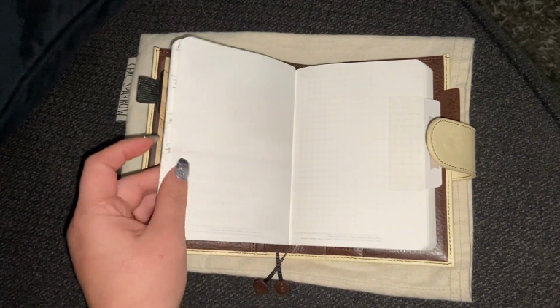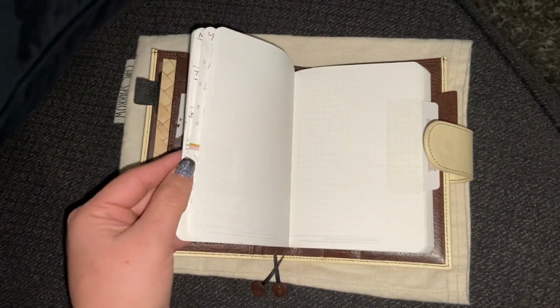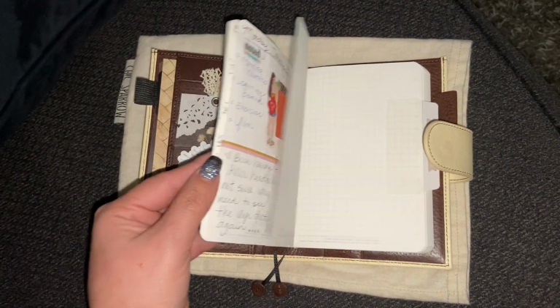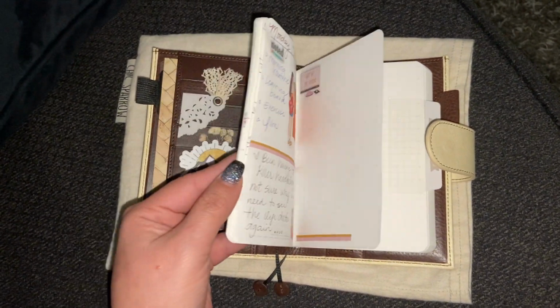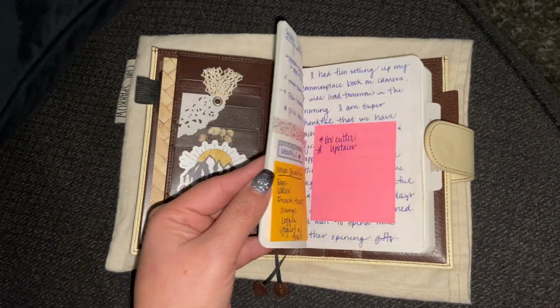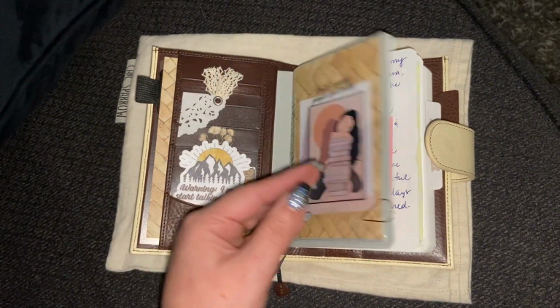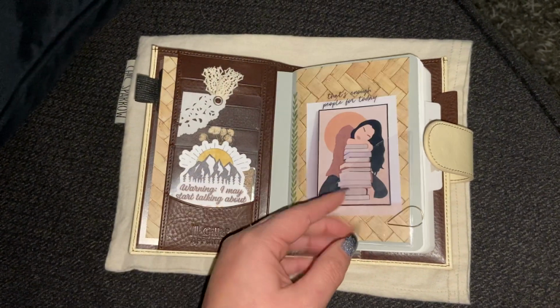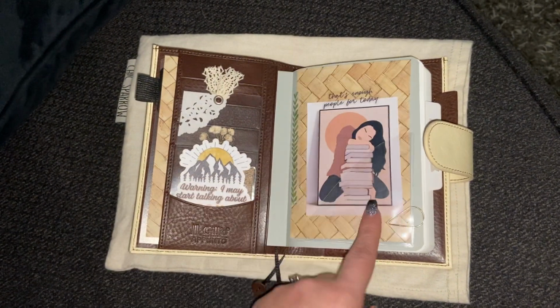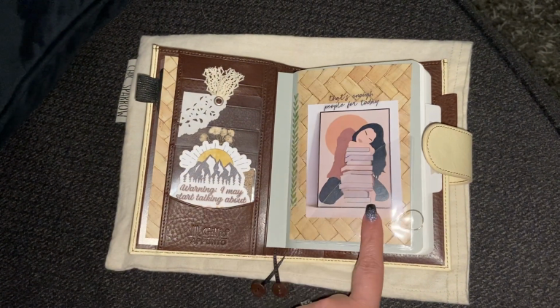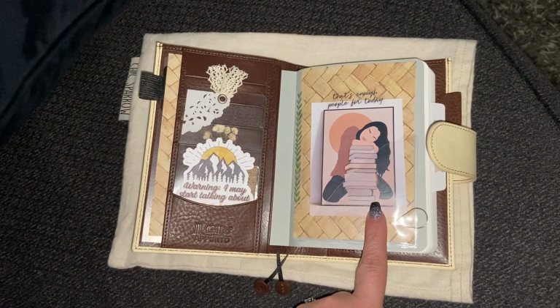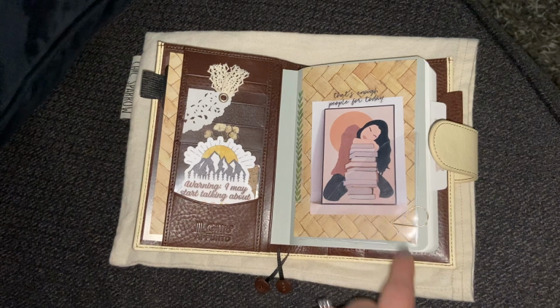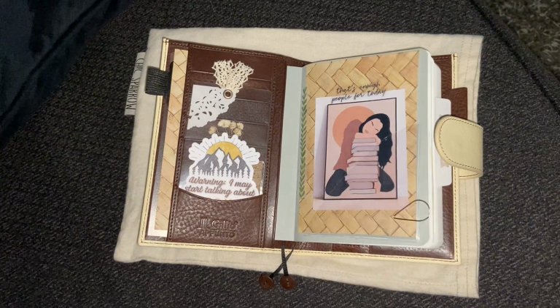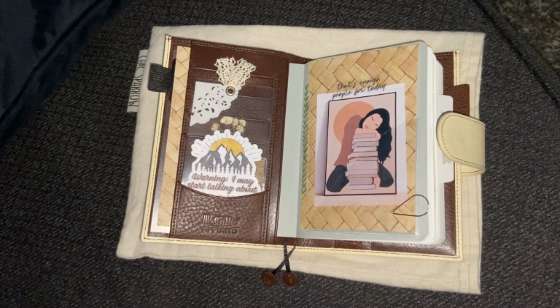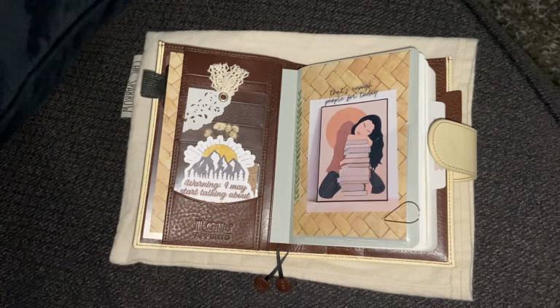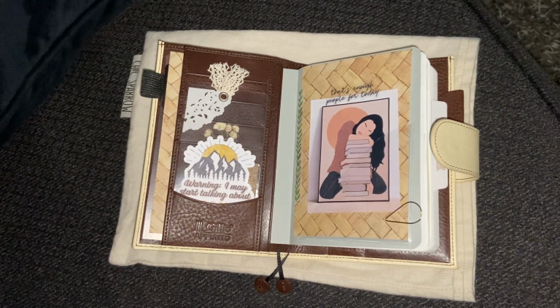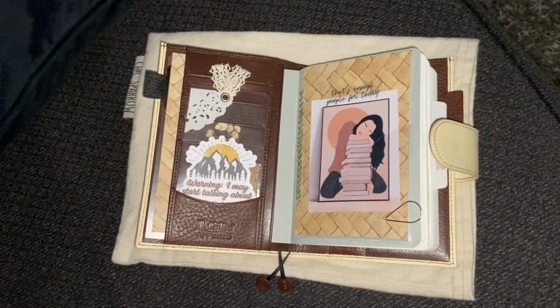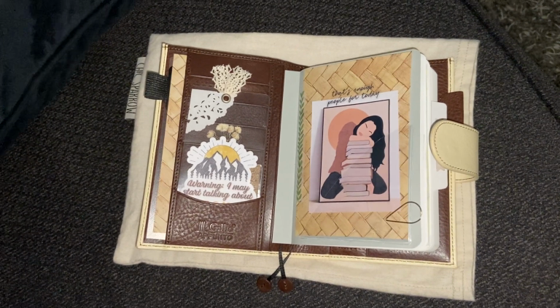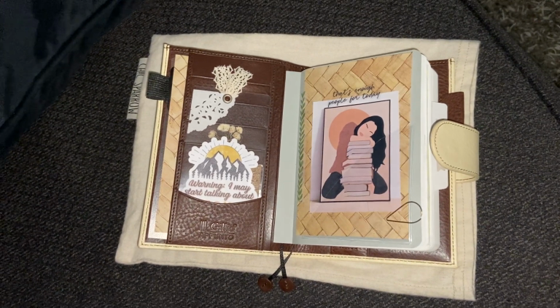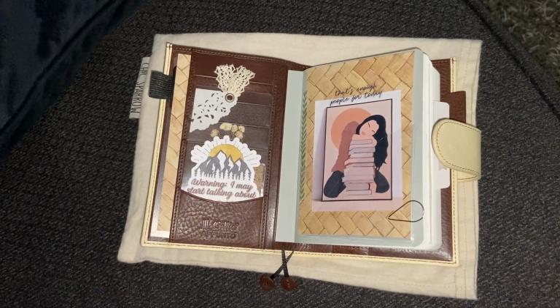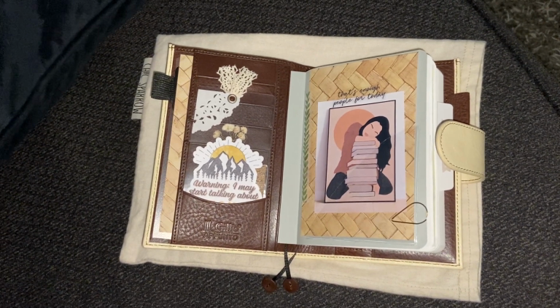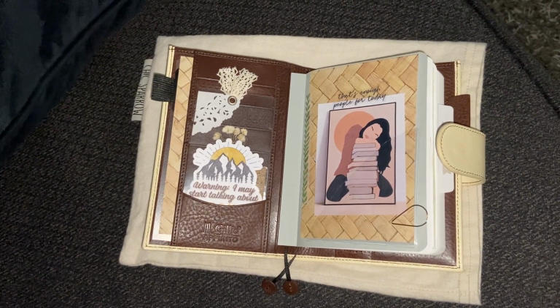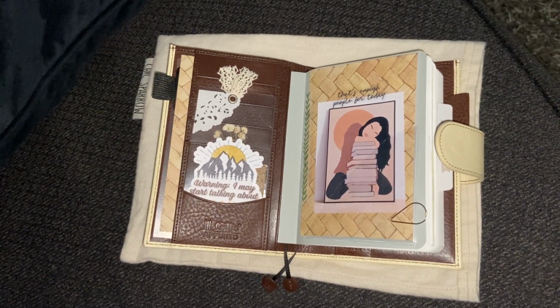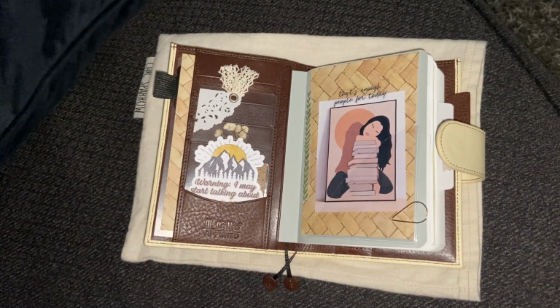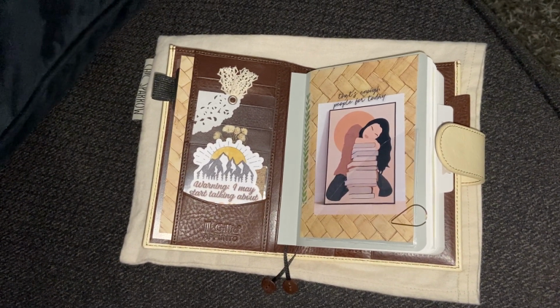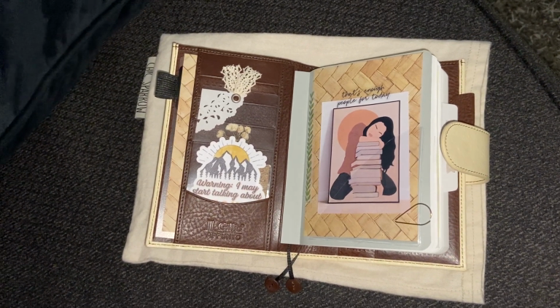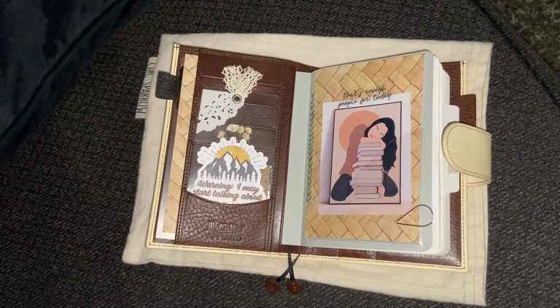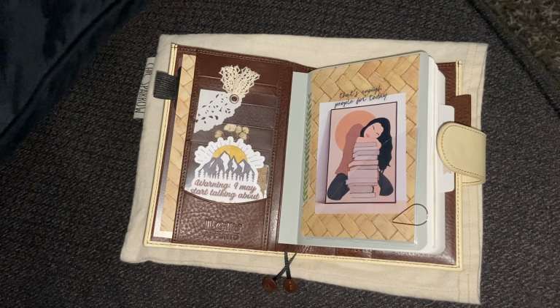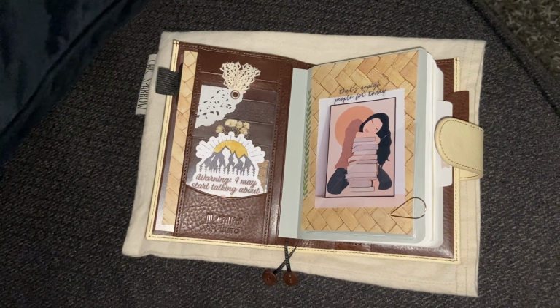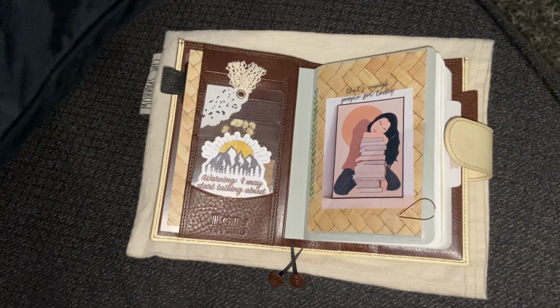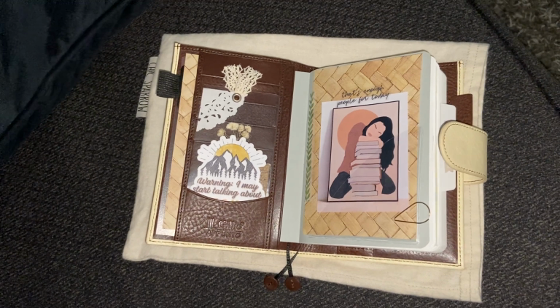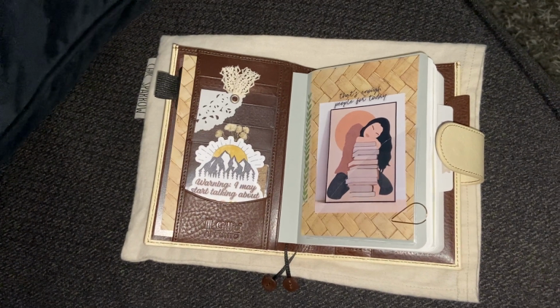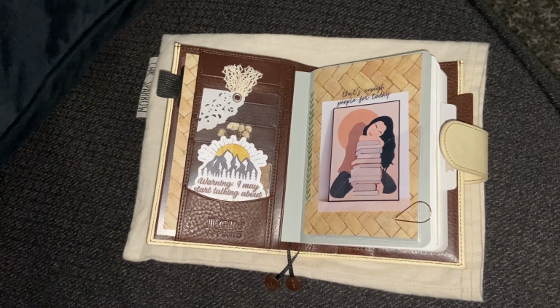I do have somewhat of a commonplace book in my standard astrology. All of a sudden I got really nauseous.